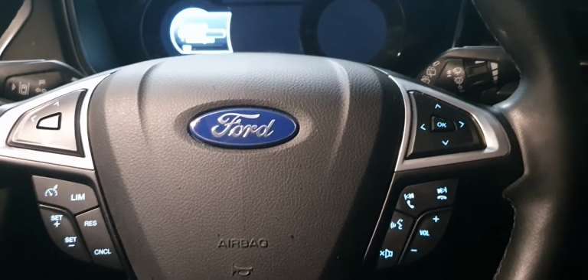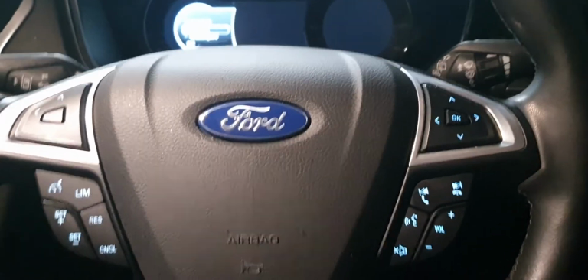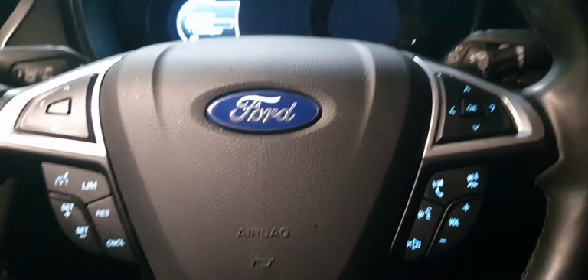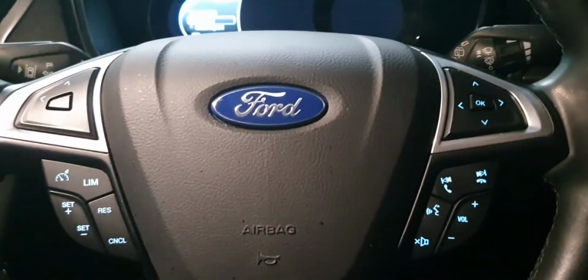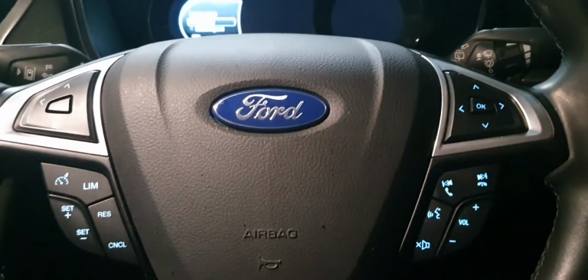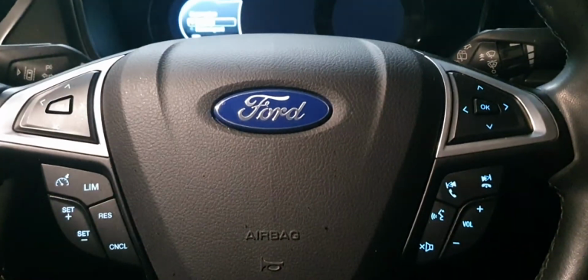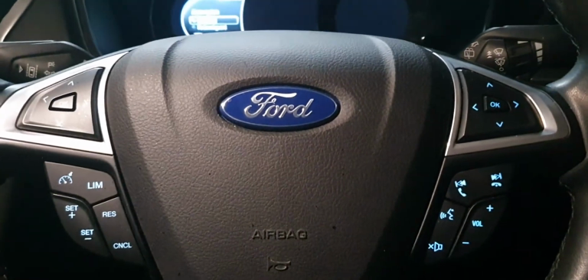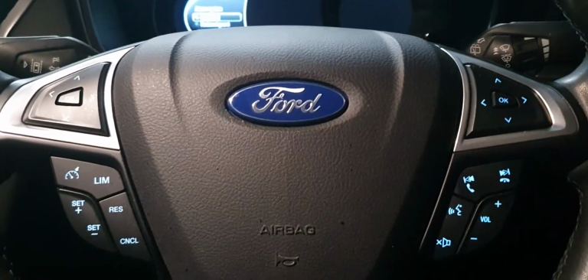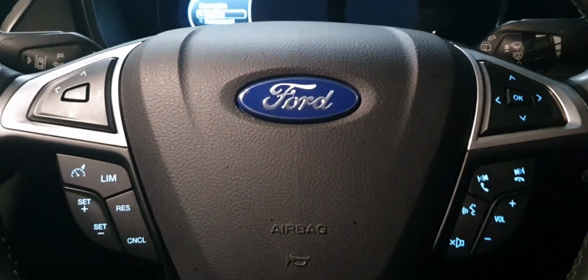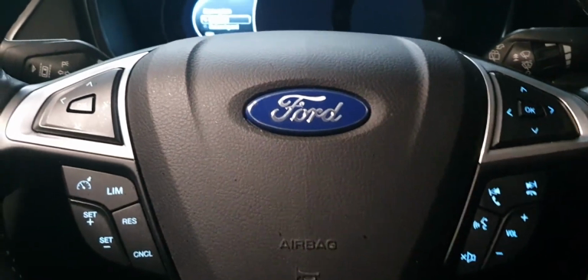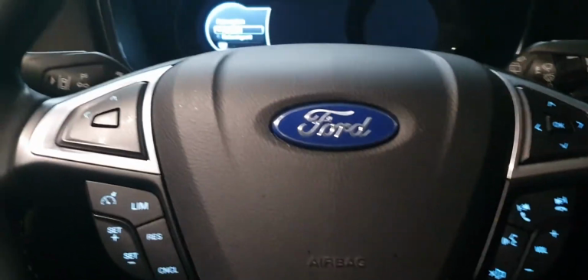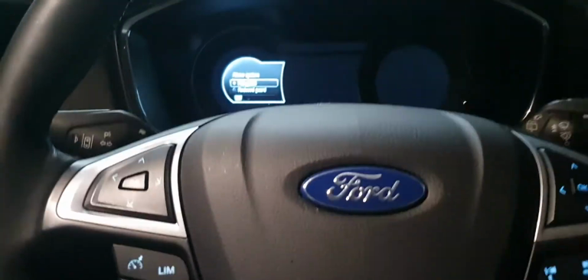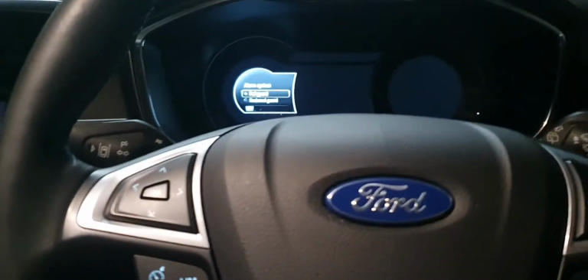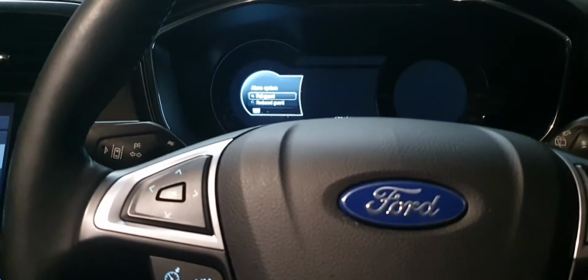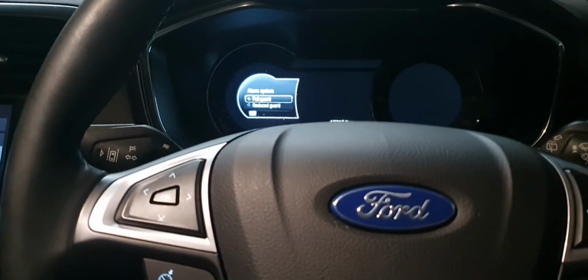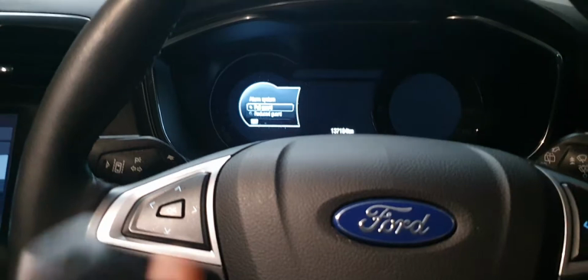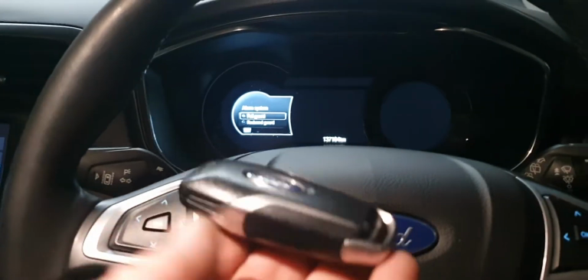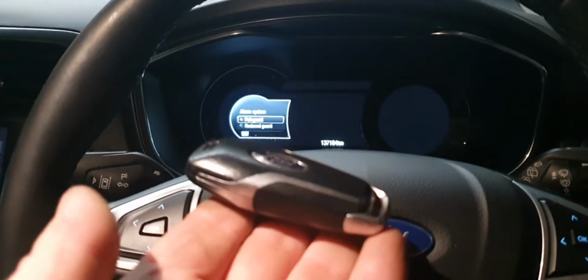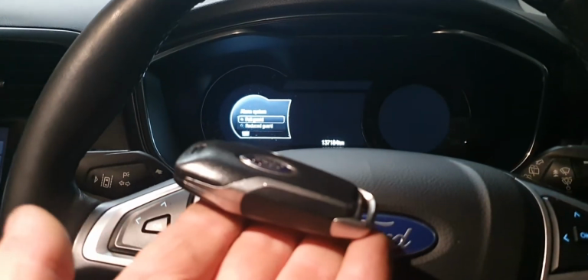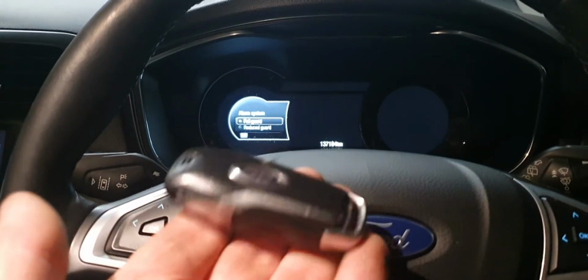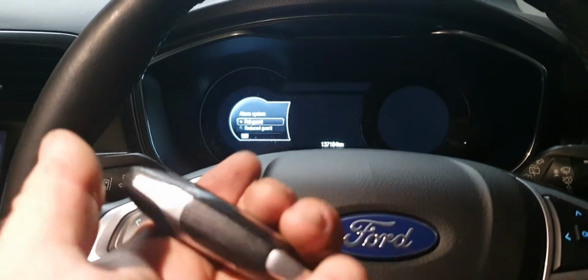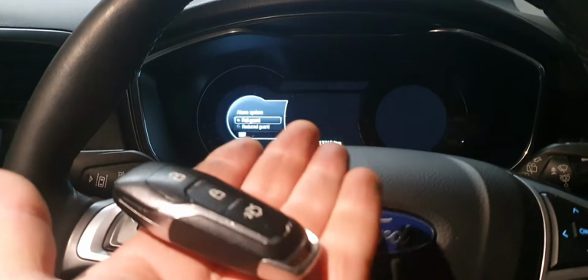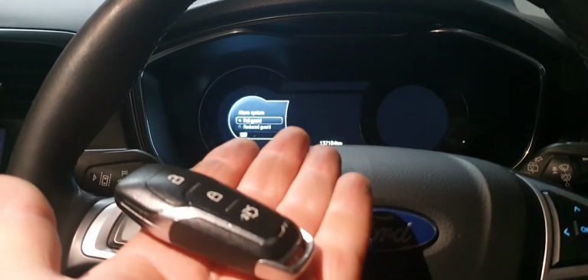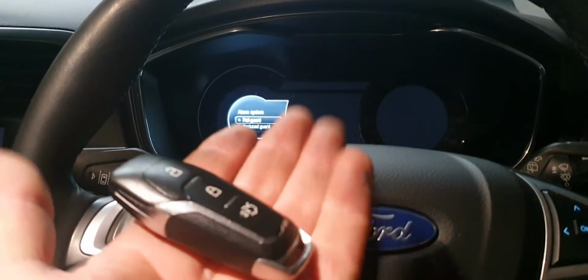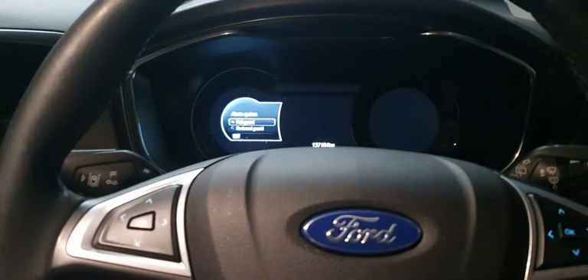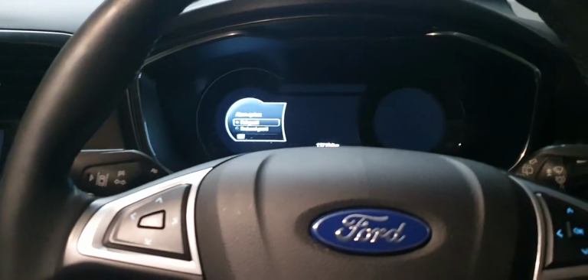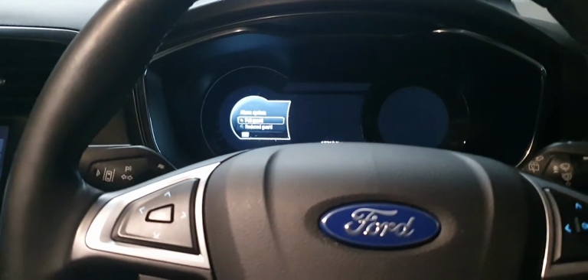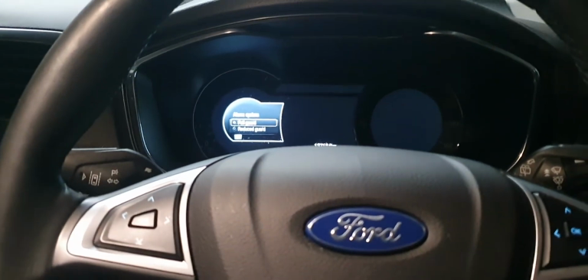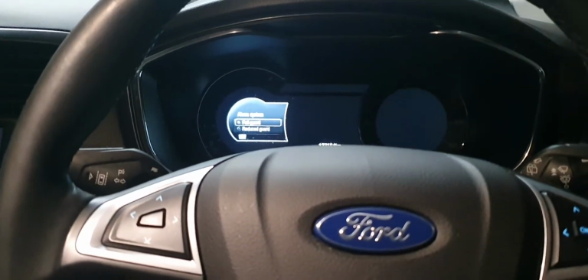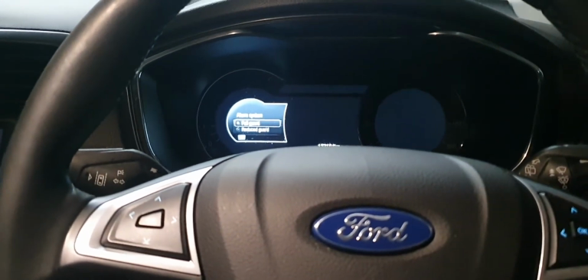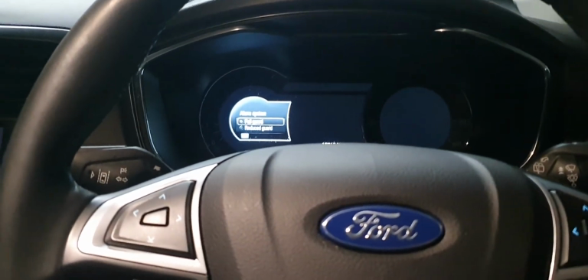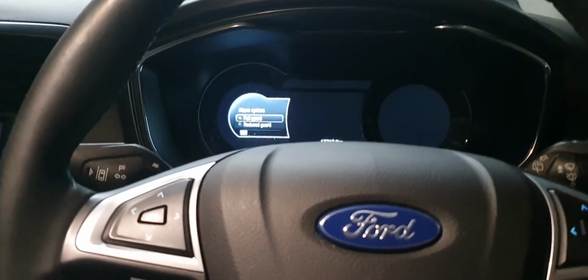2017 Ford Mondeo service reset. This is the car with the proximity key, so you don't put the key in the ignition — you just need to have it in the car with you.